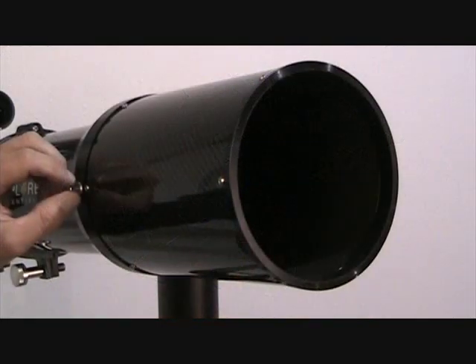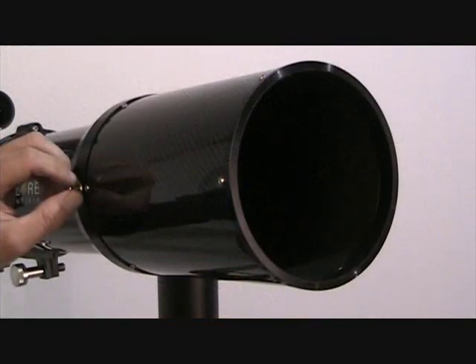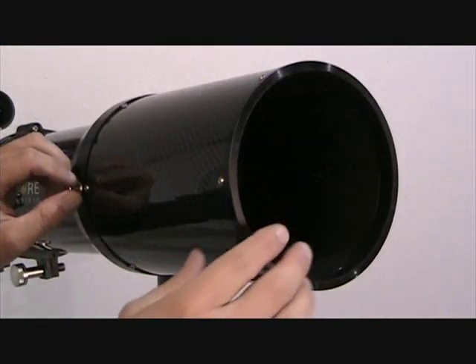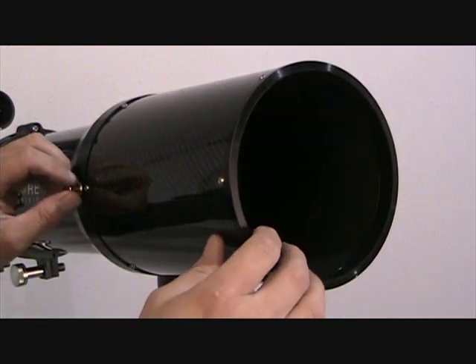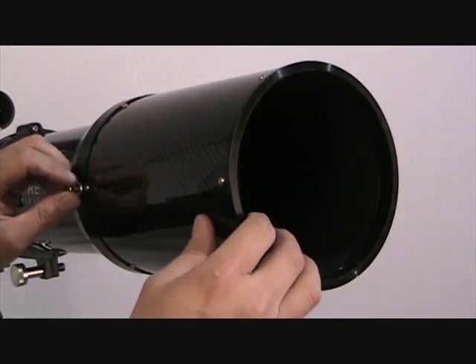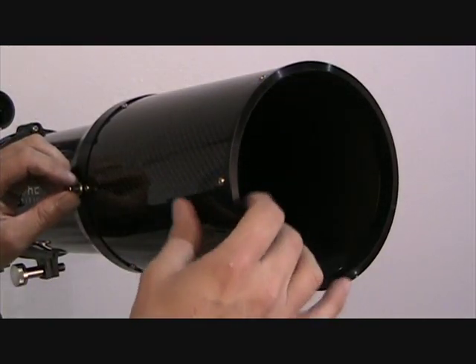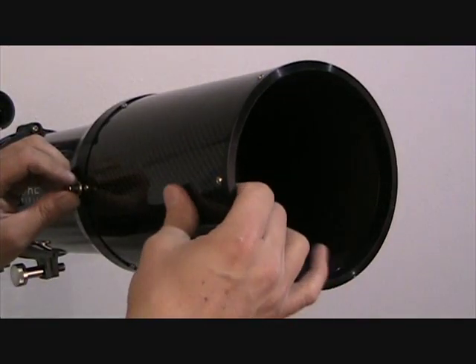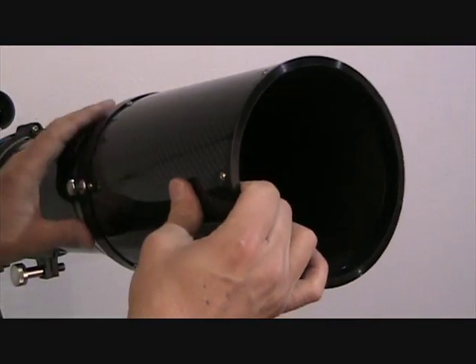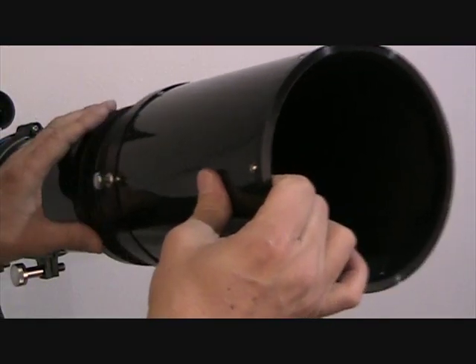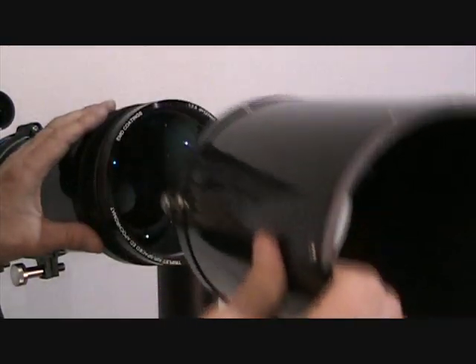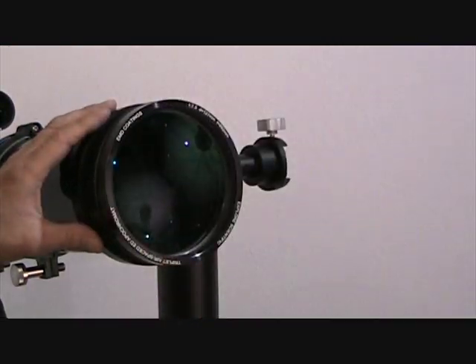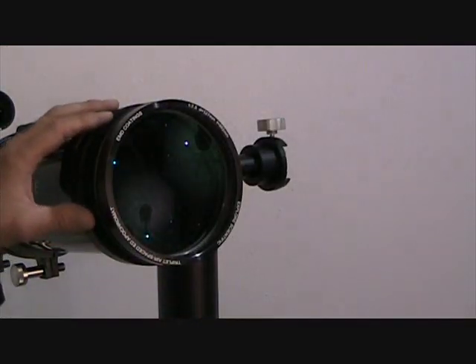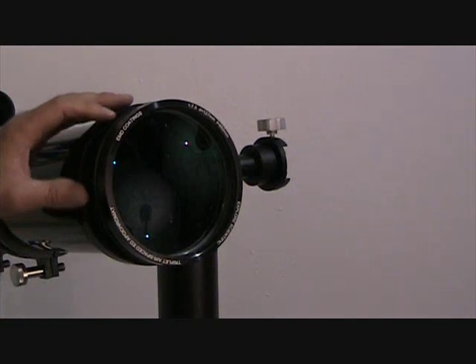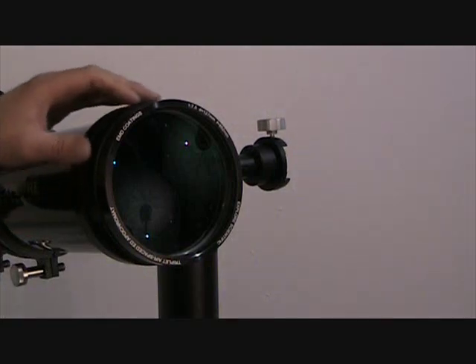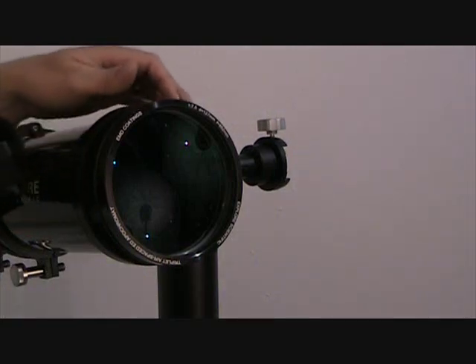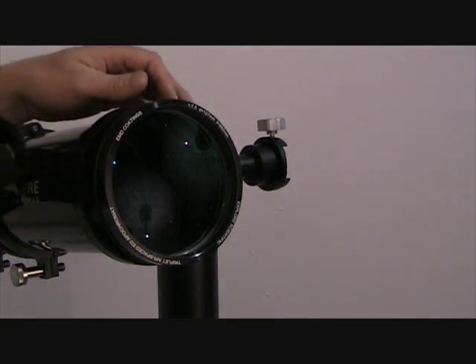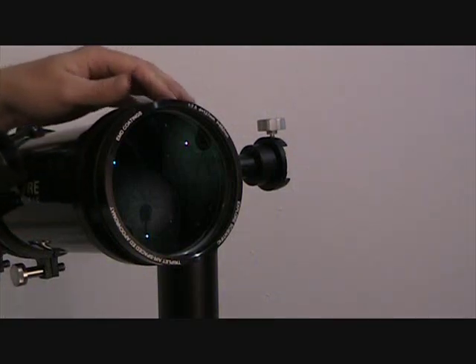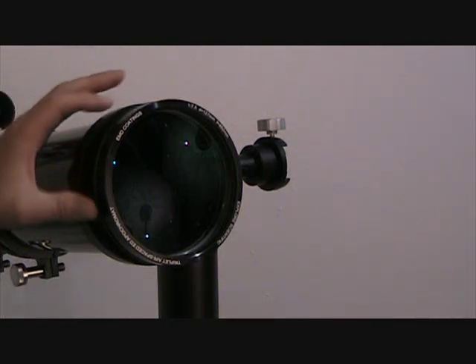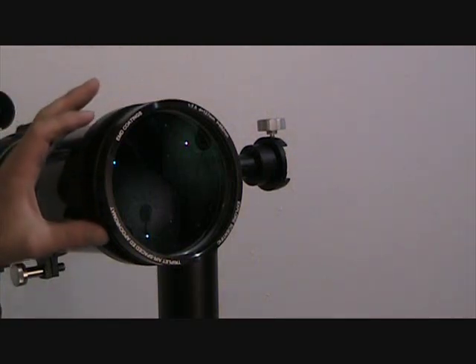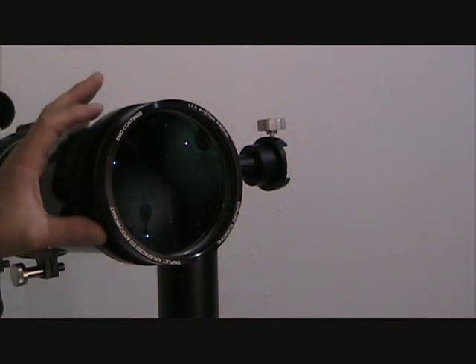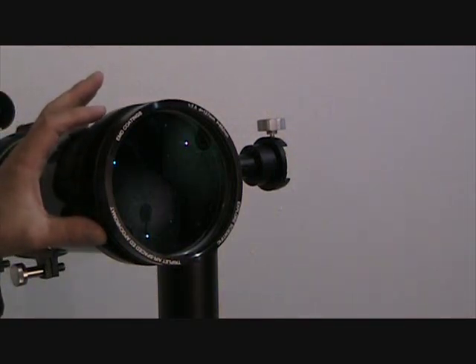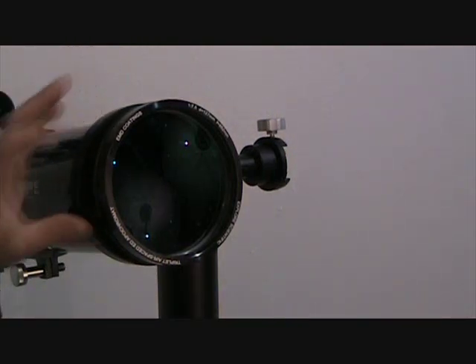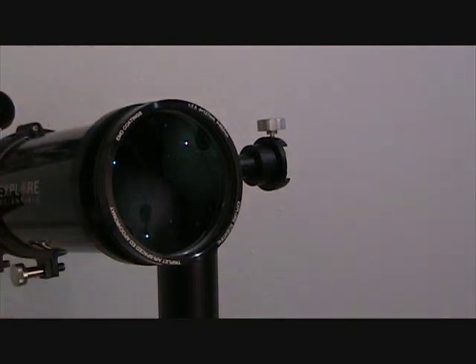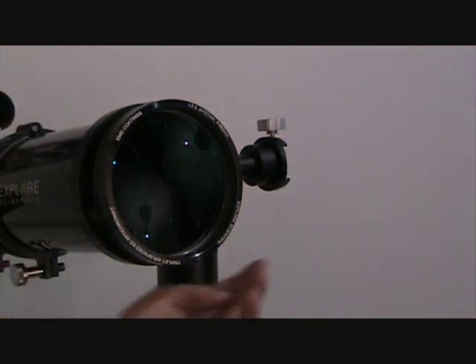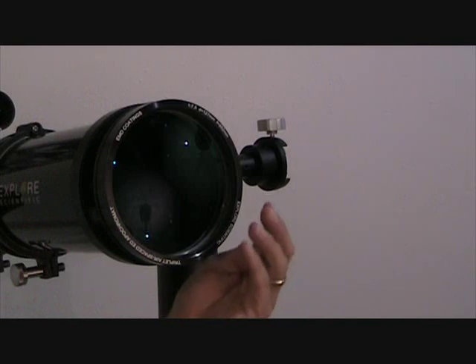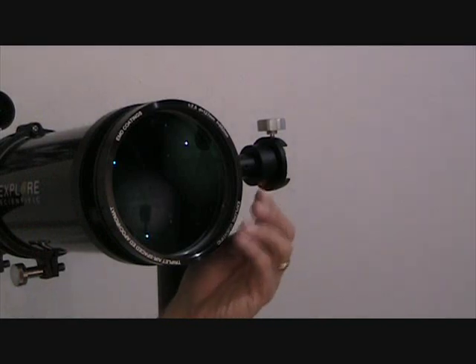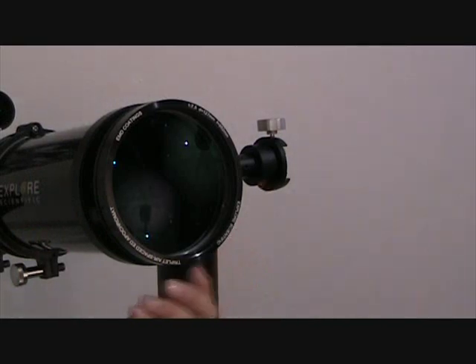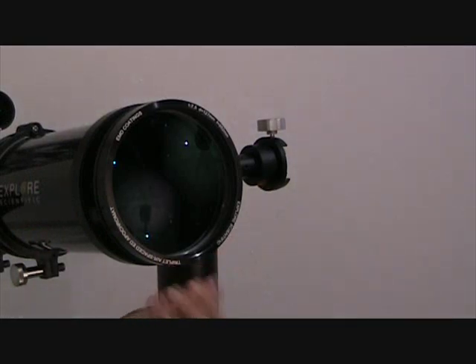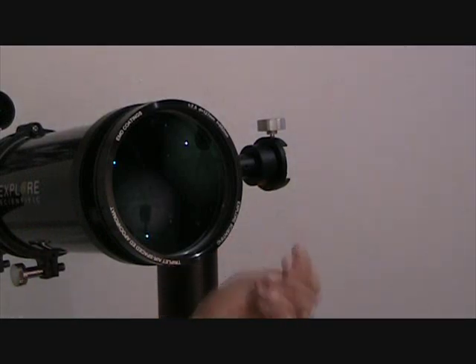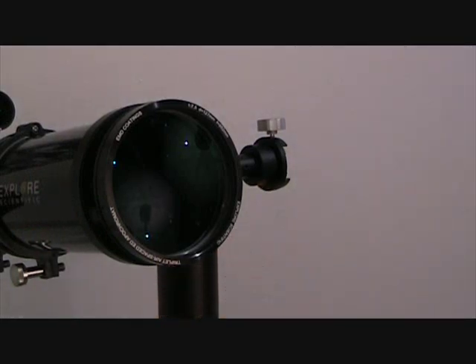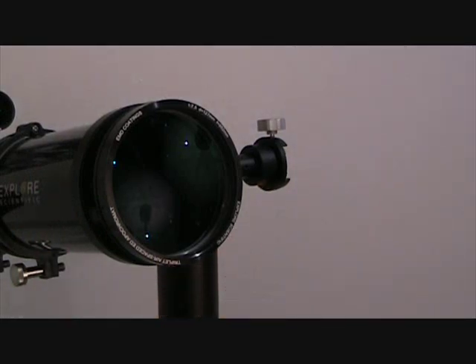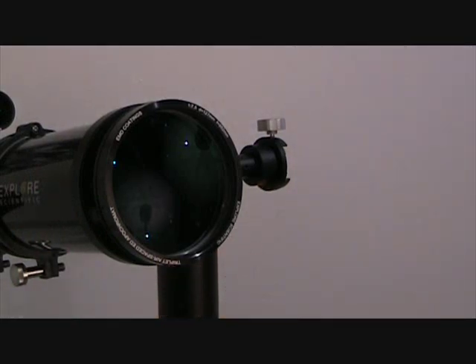The dew shield, of course, is all carbon fiber as well, and it's removable so that you can get to the centering adjustment screws on the objective side, and you can also get into the objective lens to clean it quite easily.